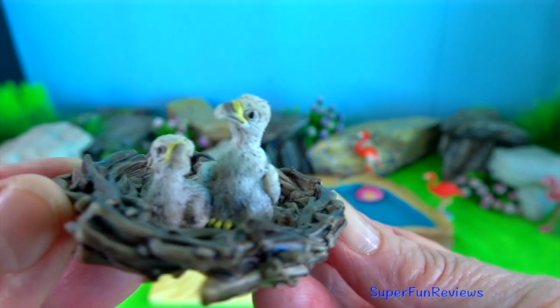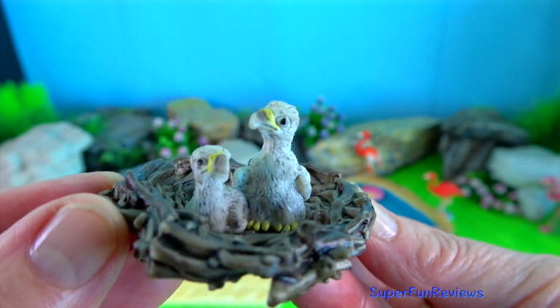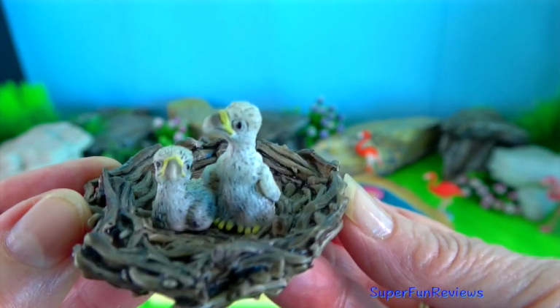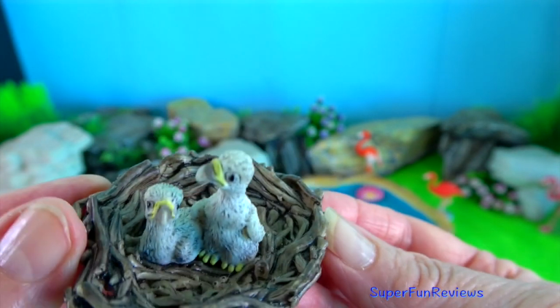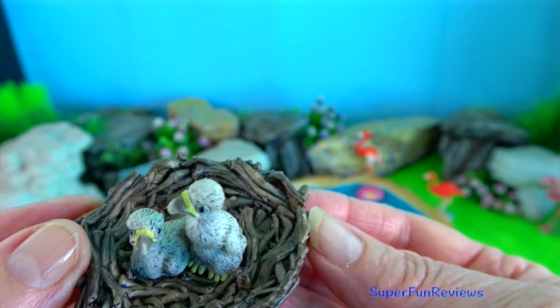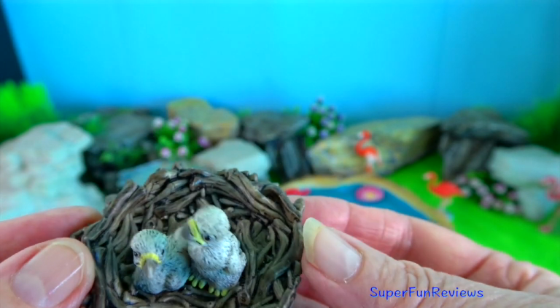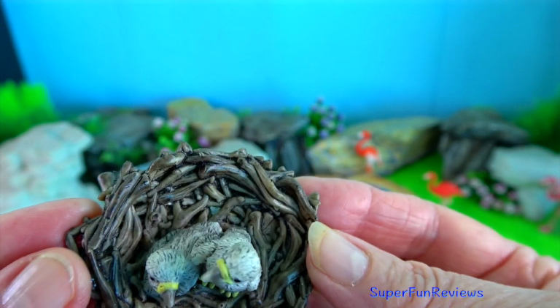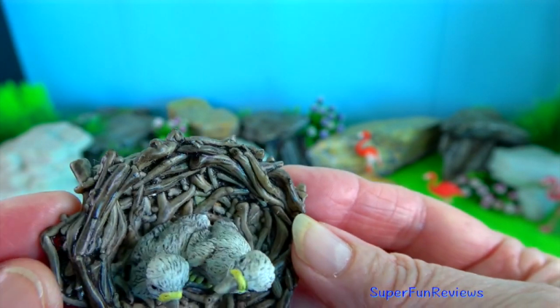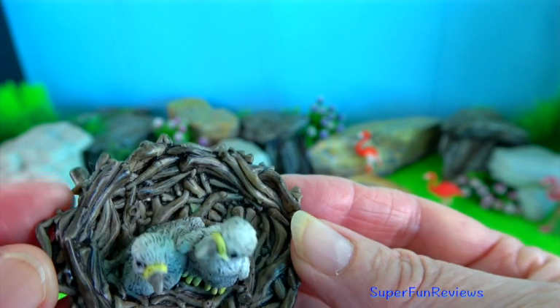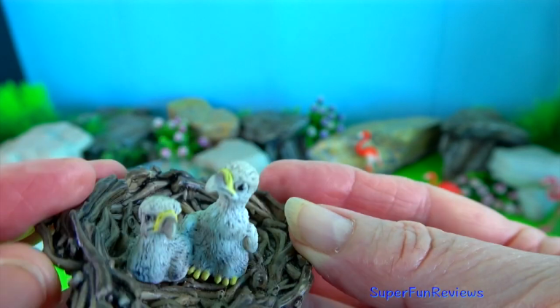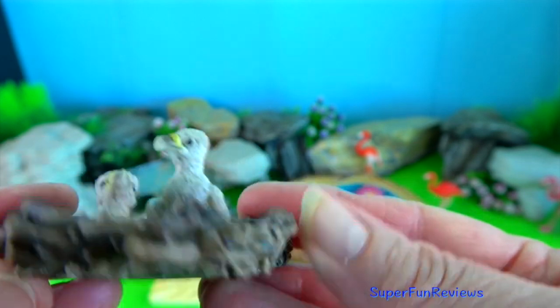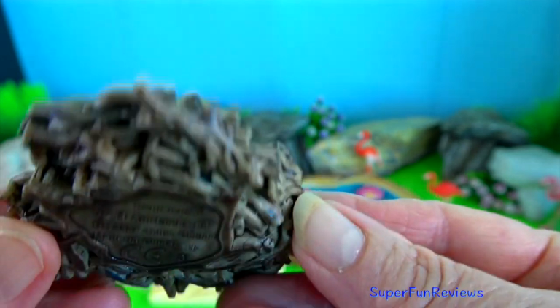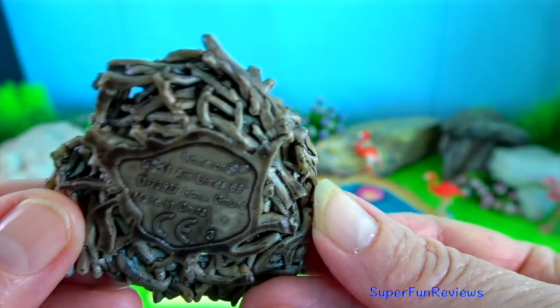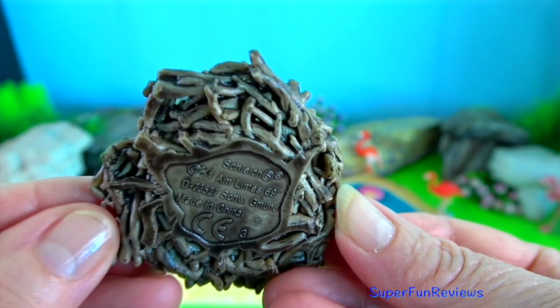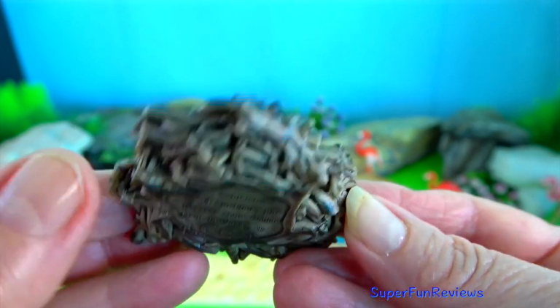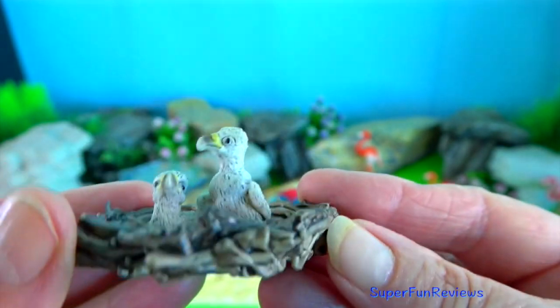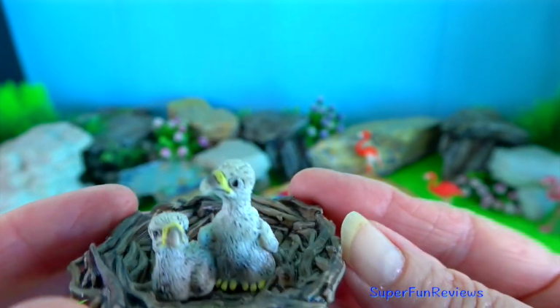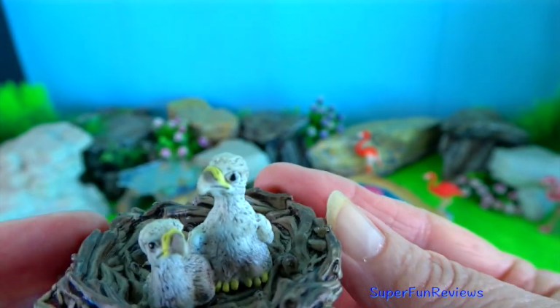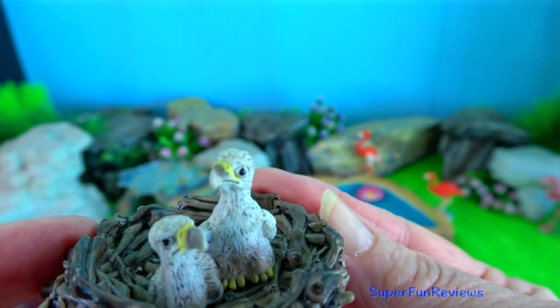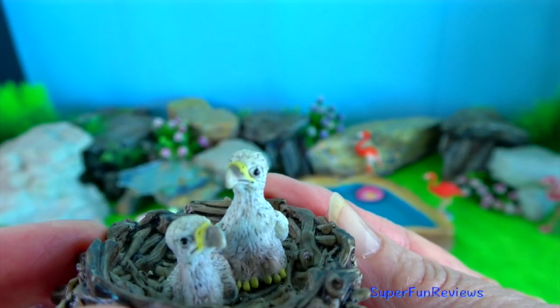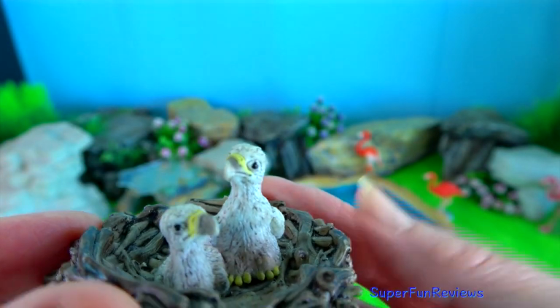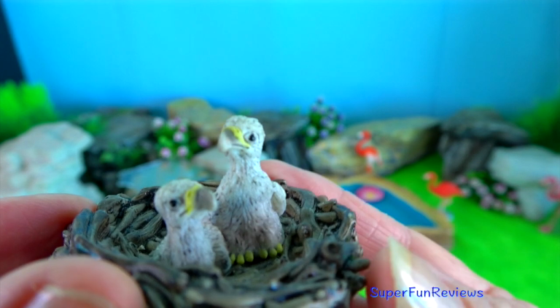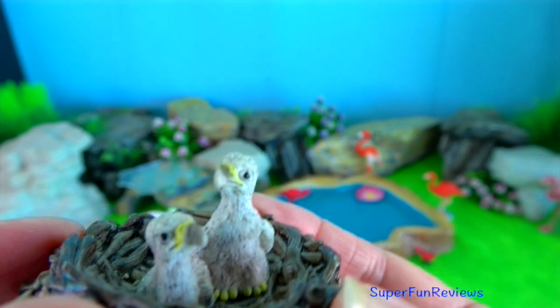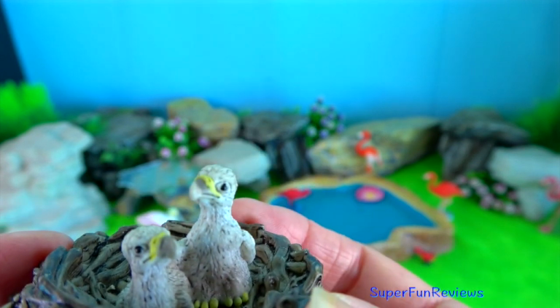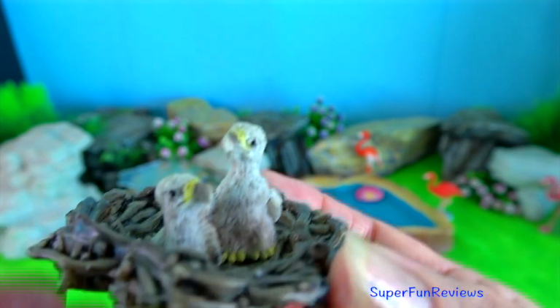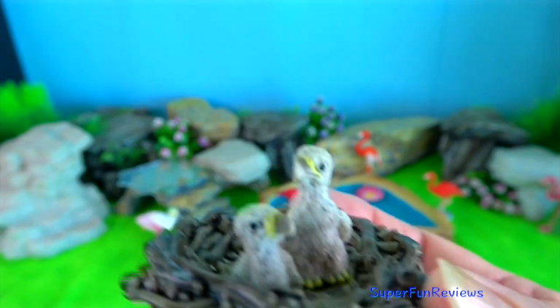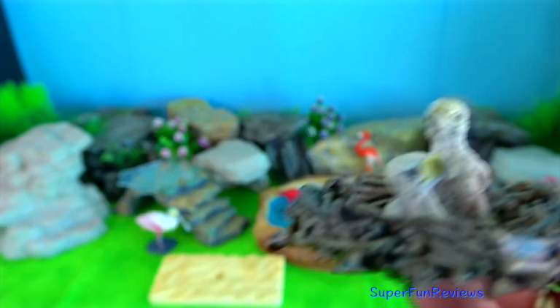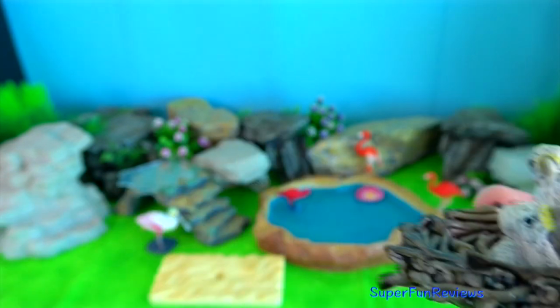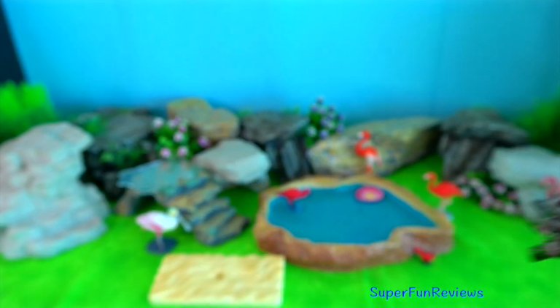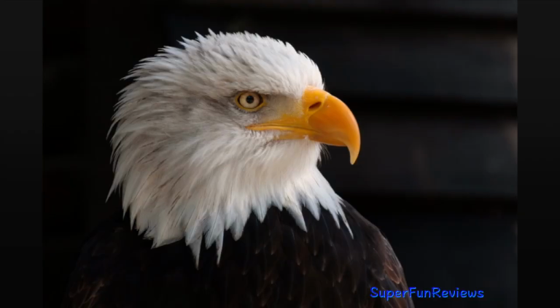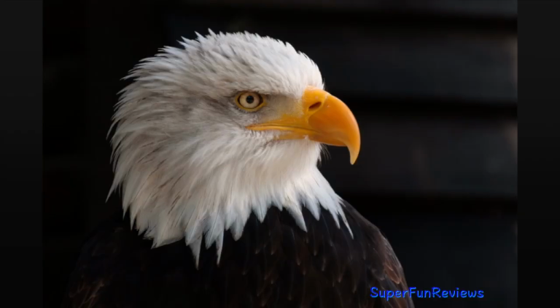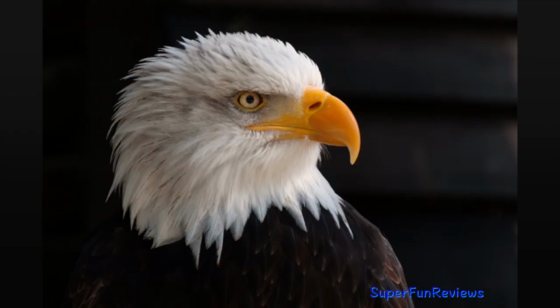Babies are called eaglets and are born light grey then turn brown. When they are 4 to 5 years old, they develop their normal white heads and tails.